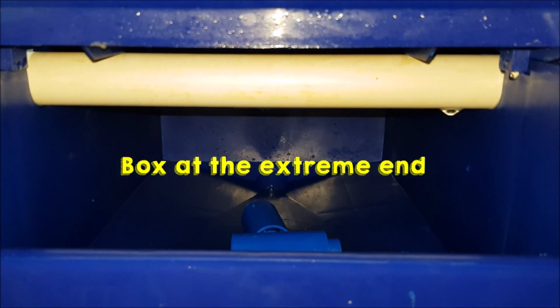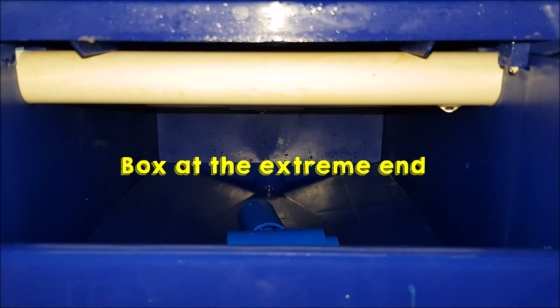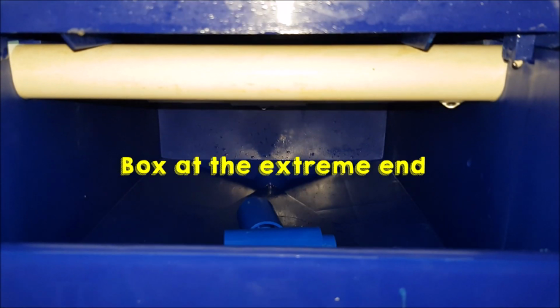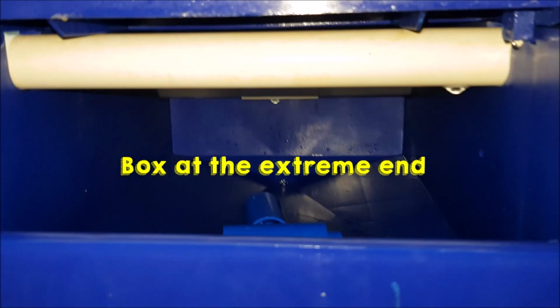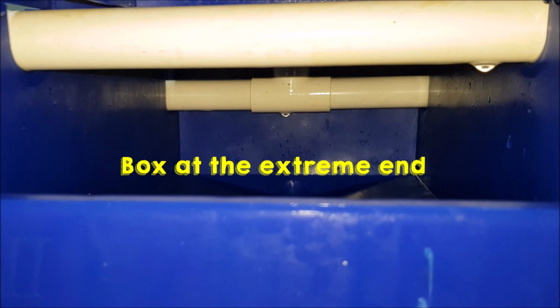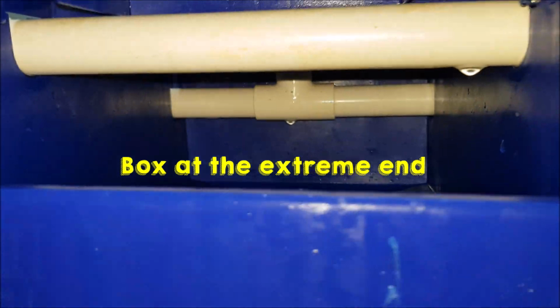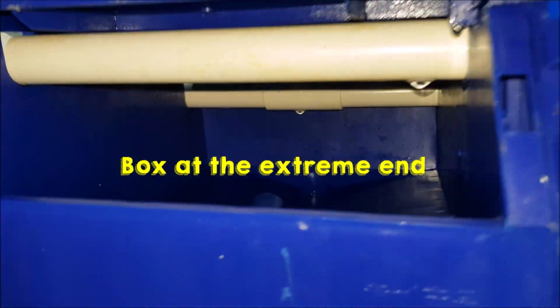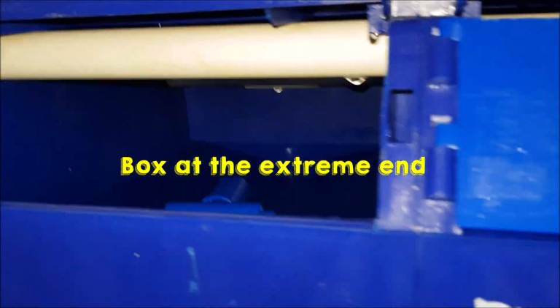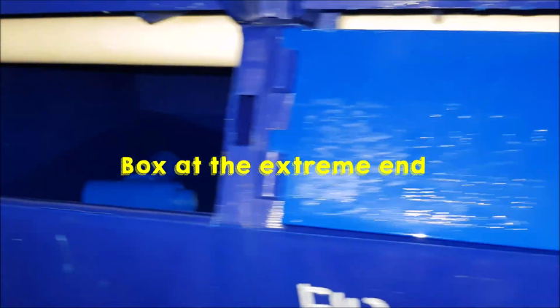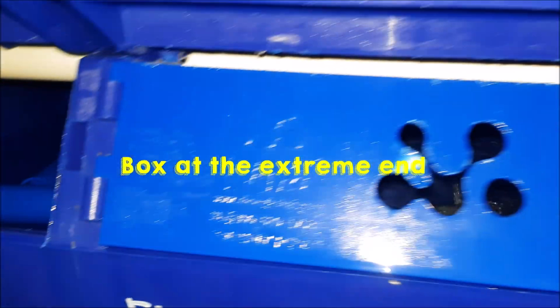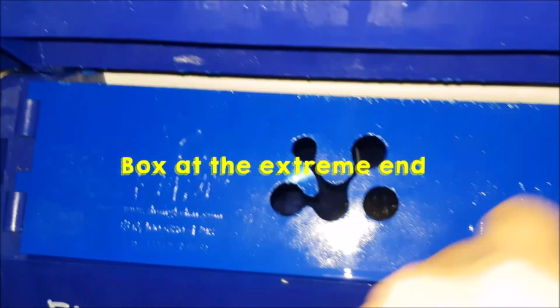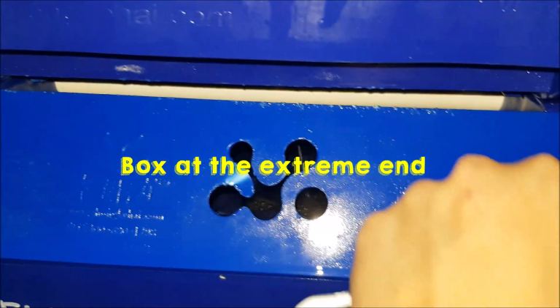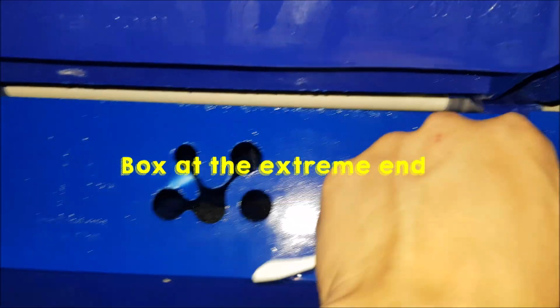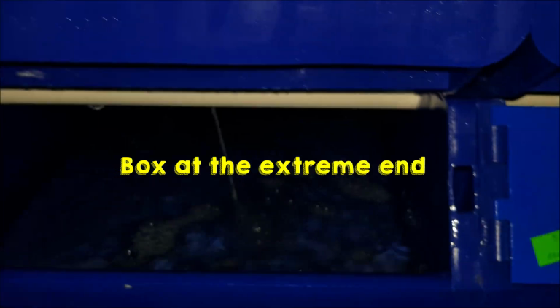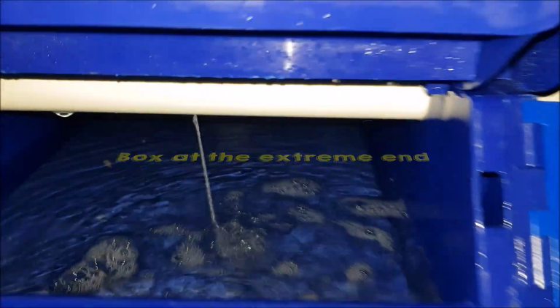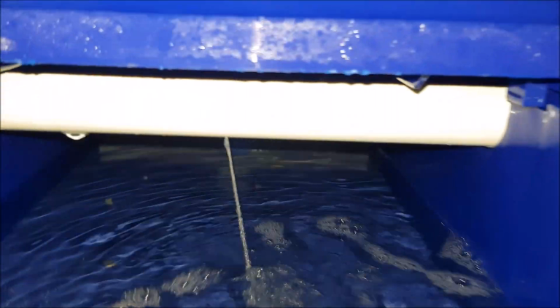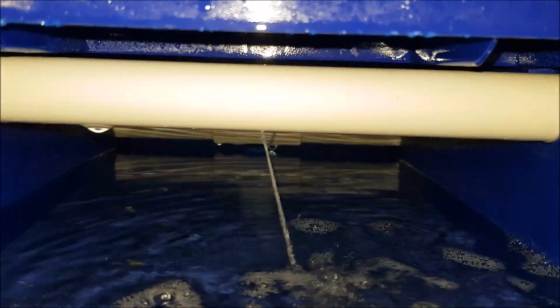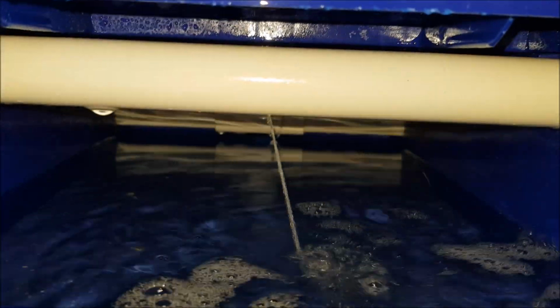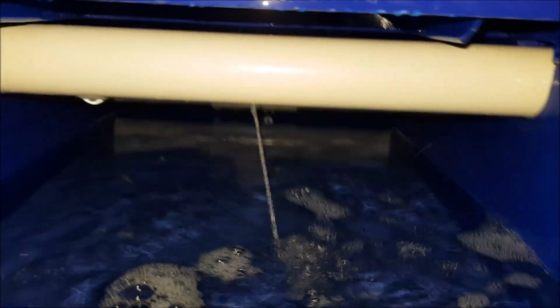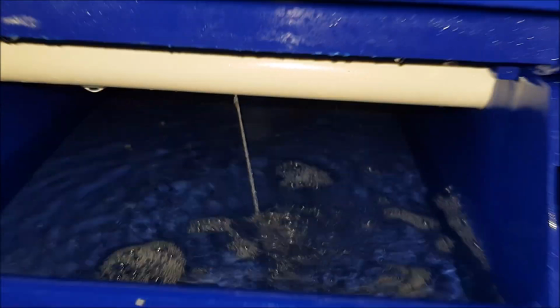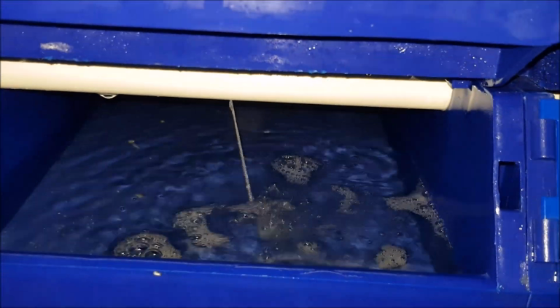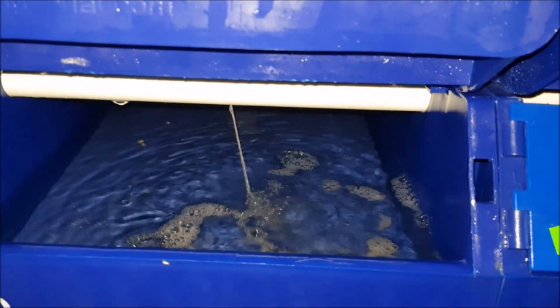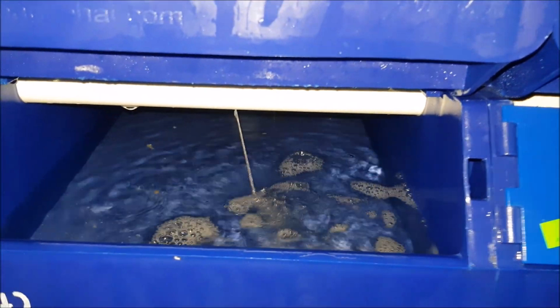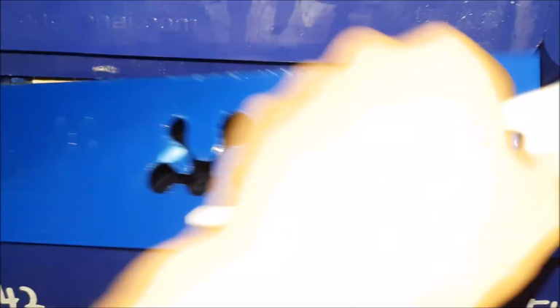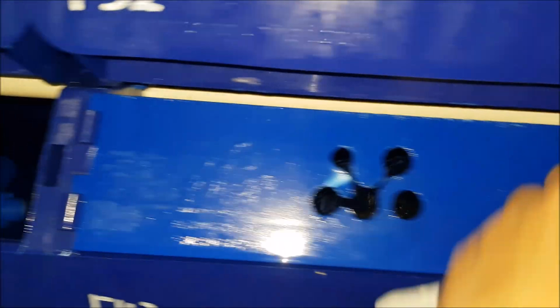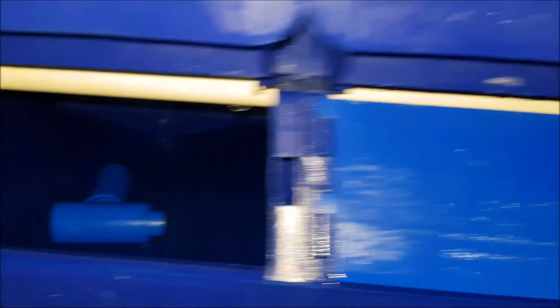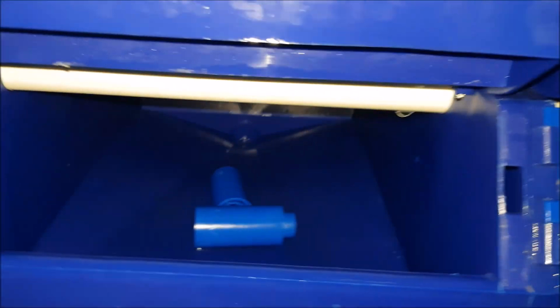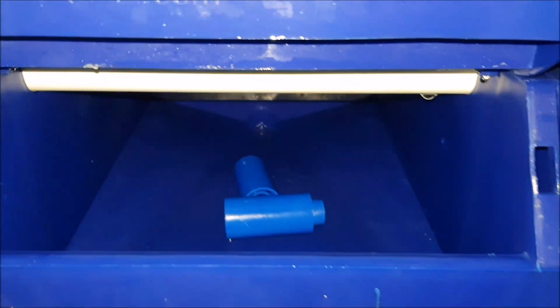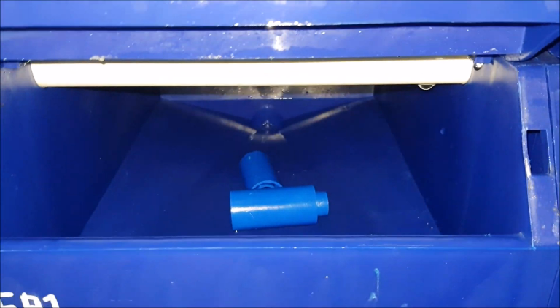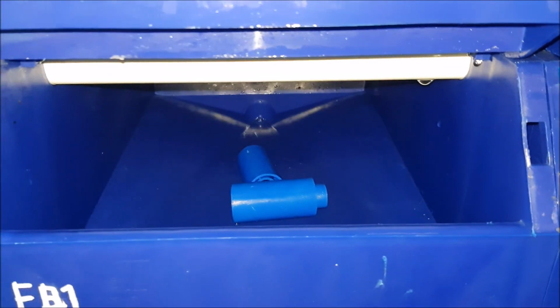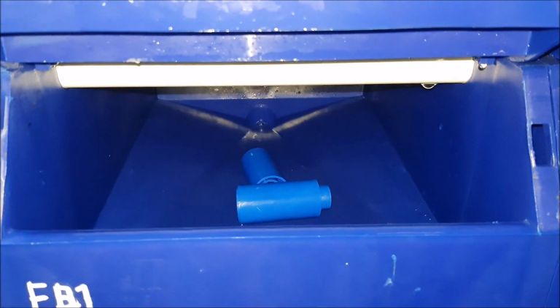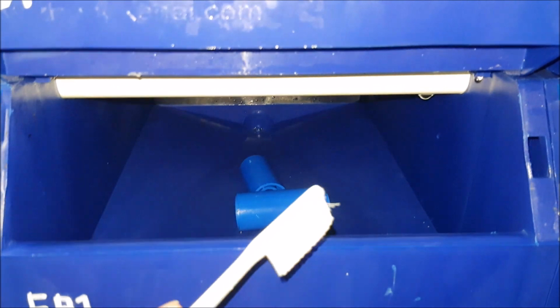This is a case where we have a box at the extreme end. Looking at the box on the right, we have flow, but not the one on the left. So the pores might be clogged up.